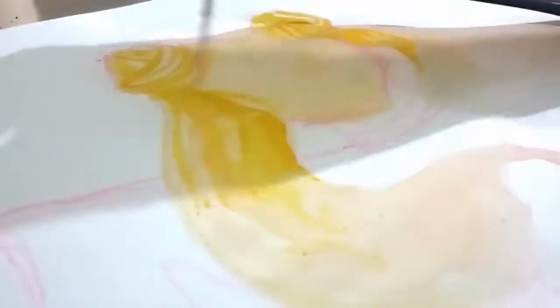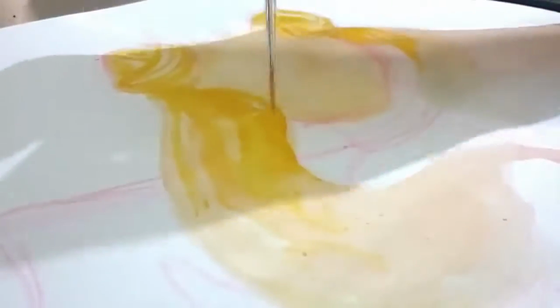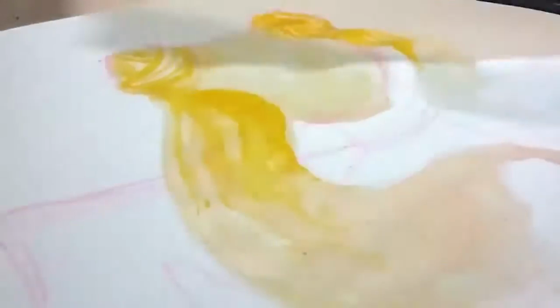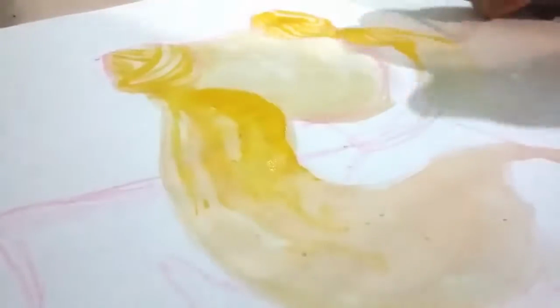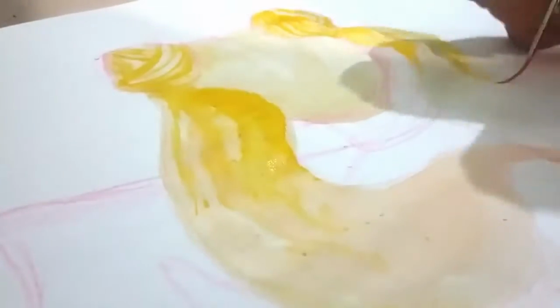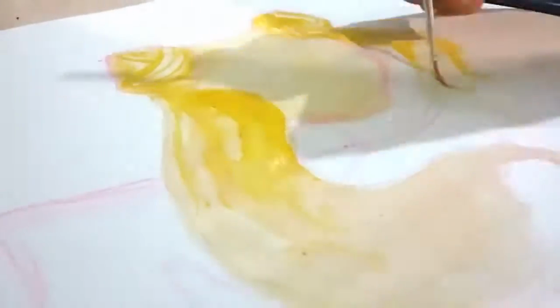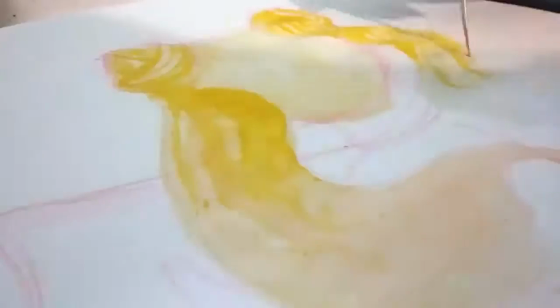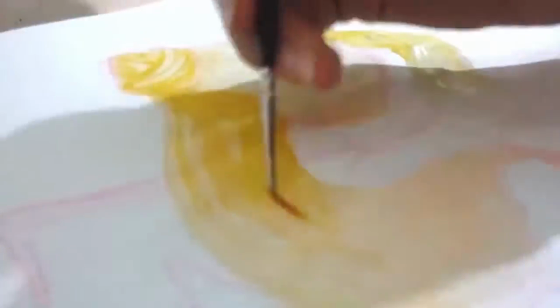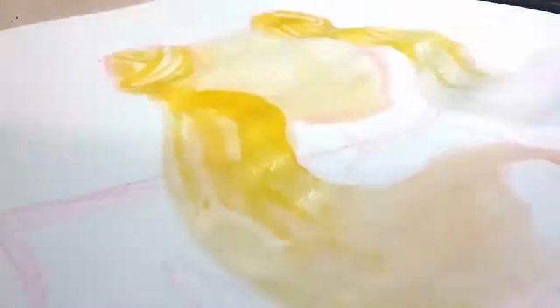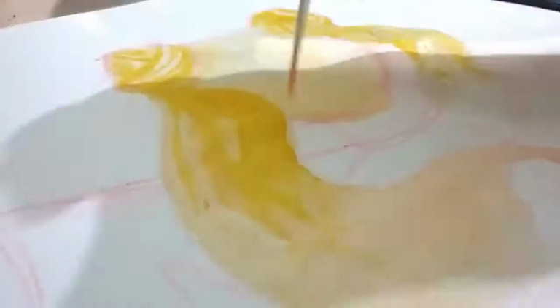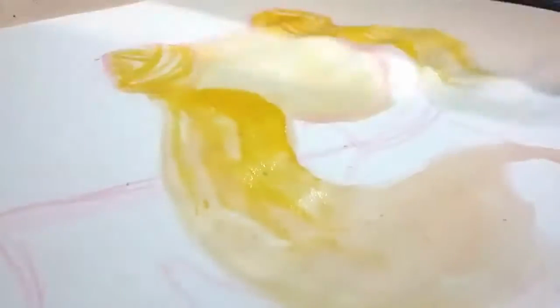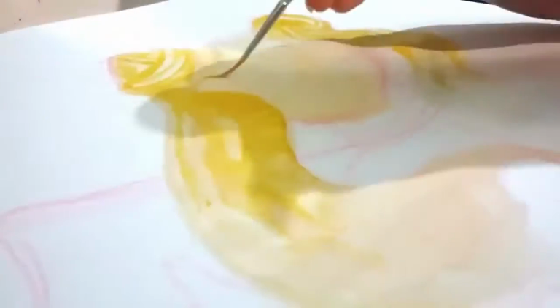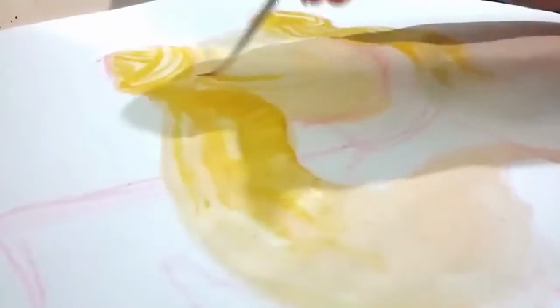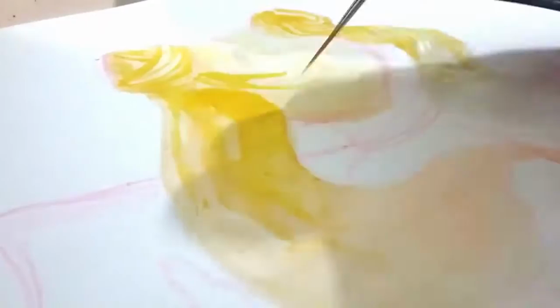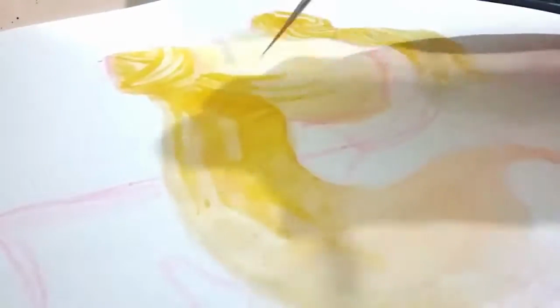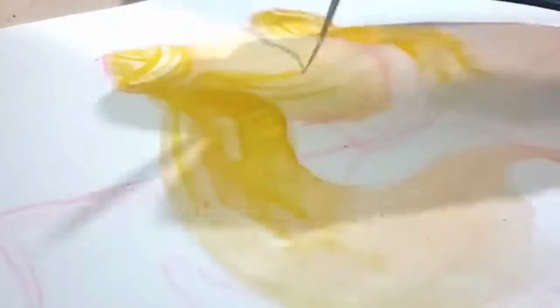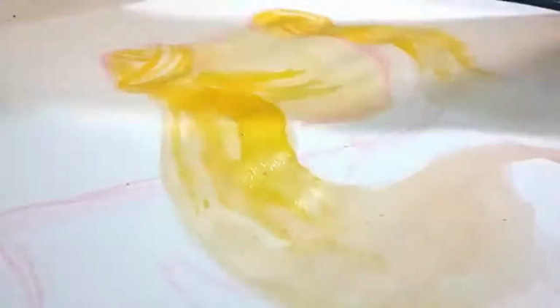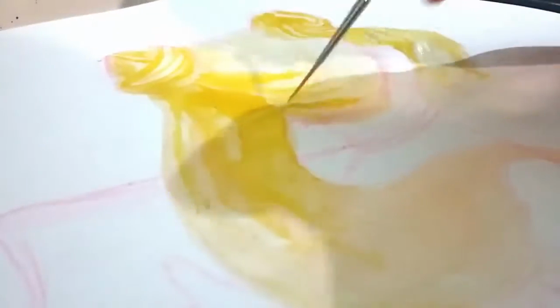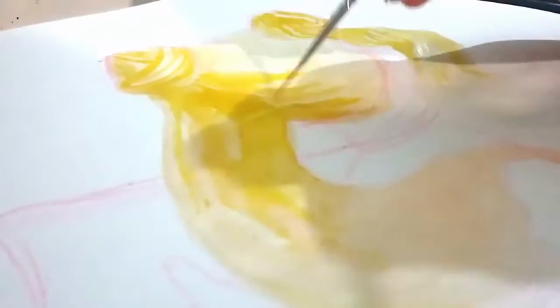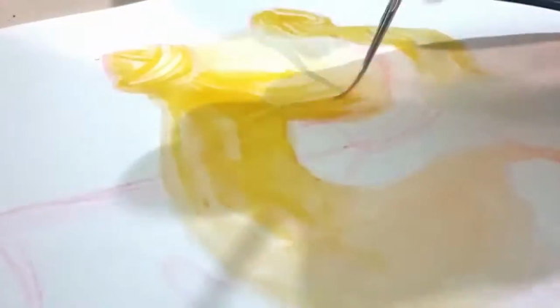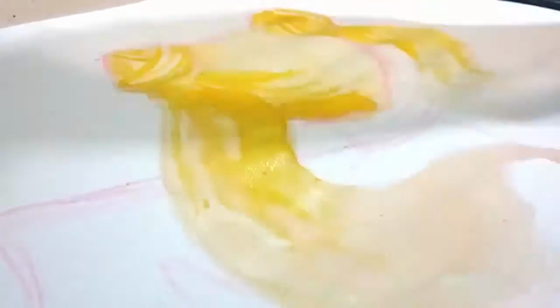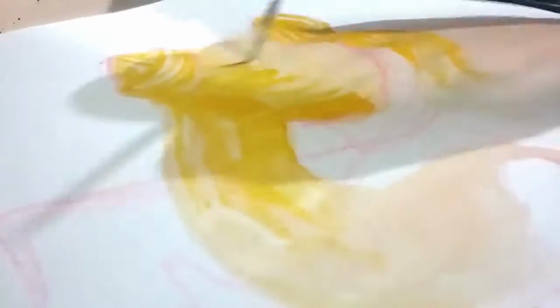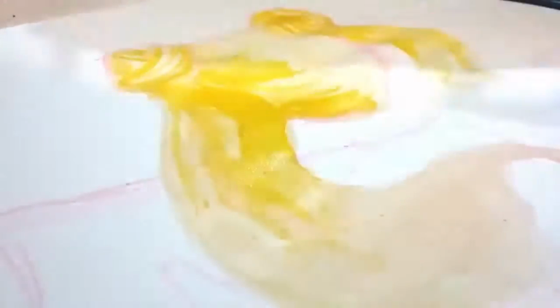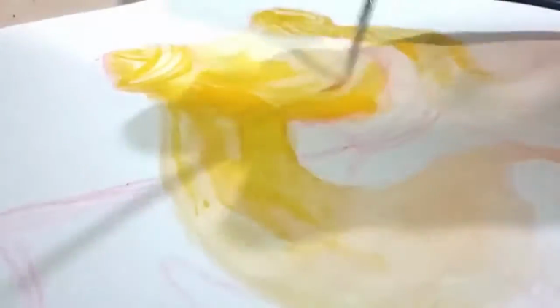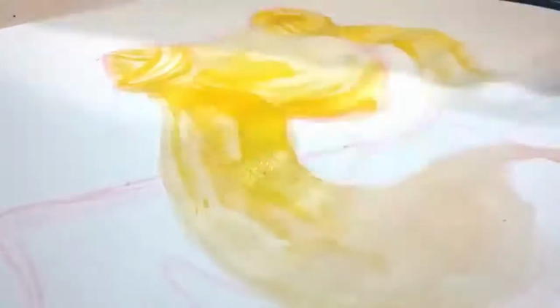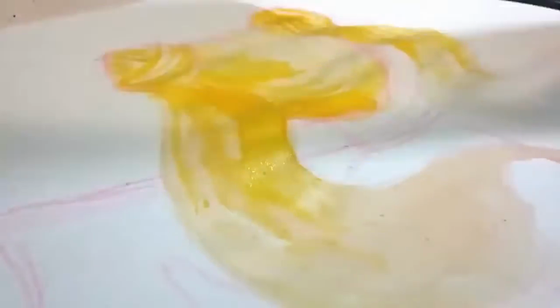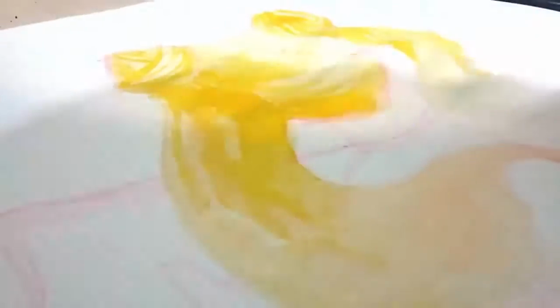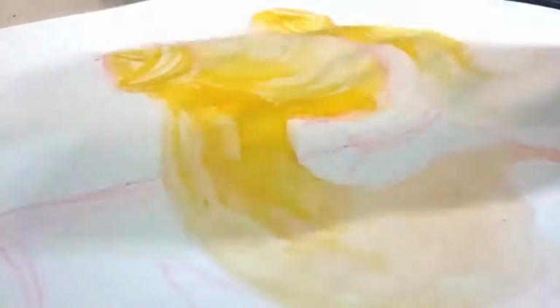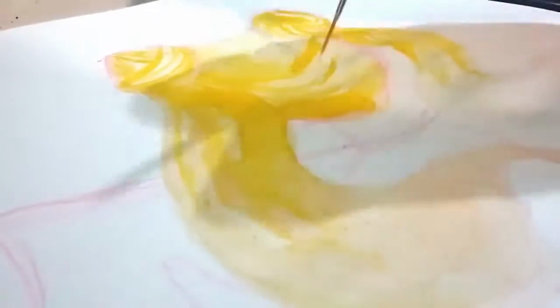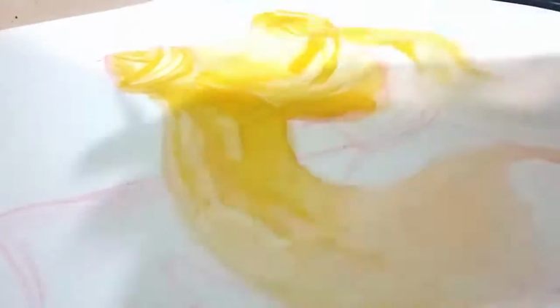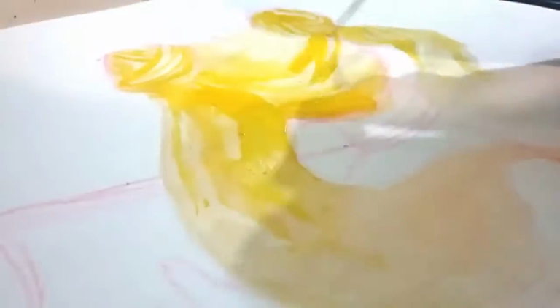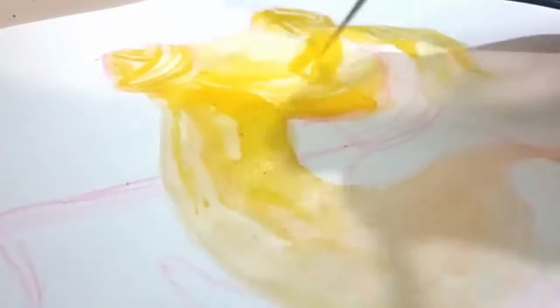I know that I'm not the best artist here, but I'm just starting to draw as my full time hobby. Watercolors are my favorite technique, but I think I need to practice more with them.